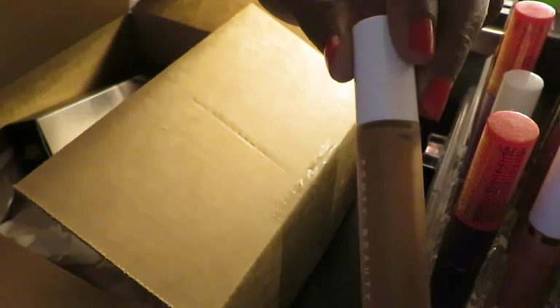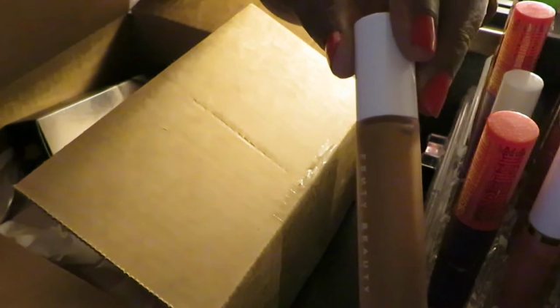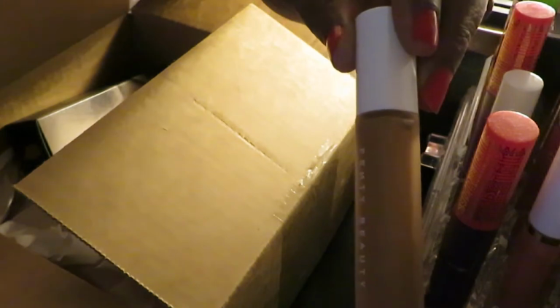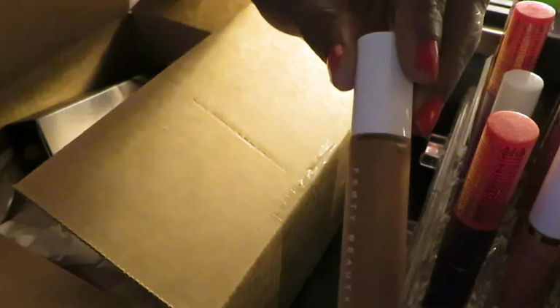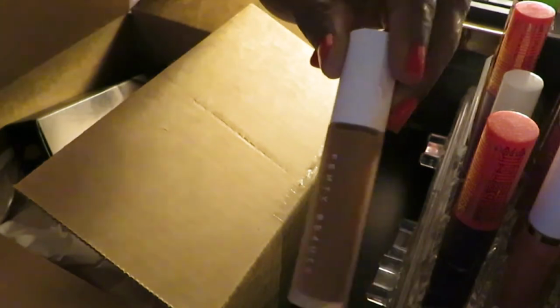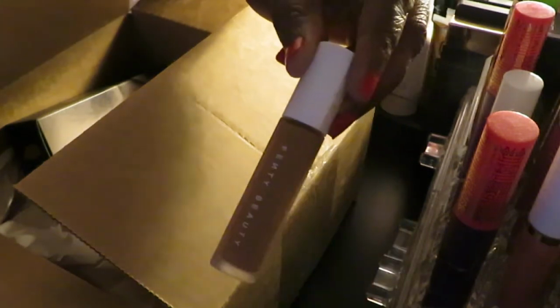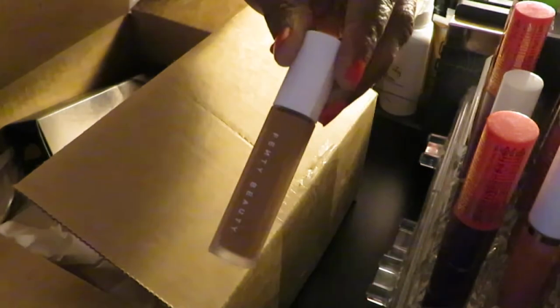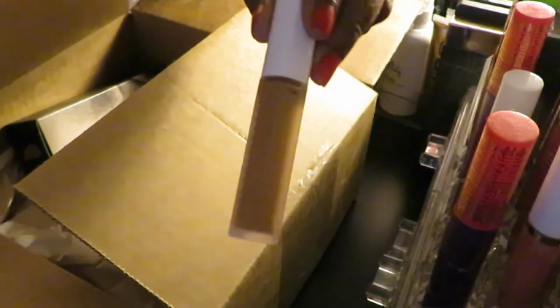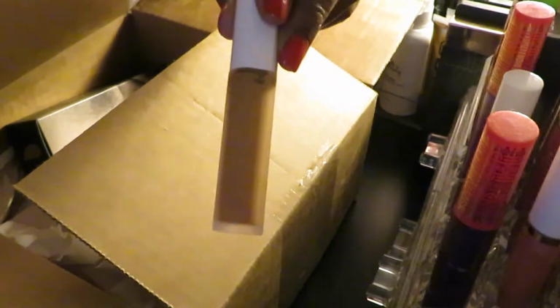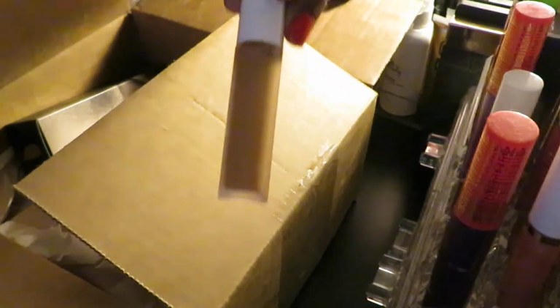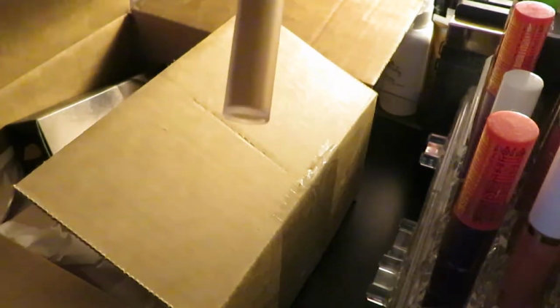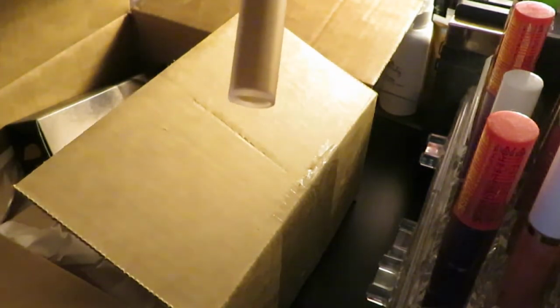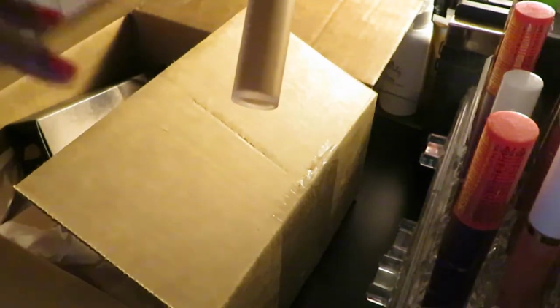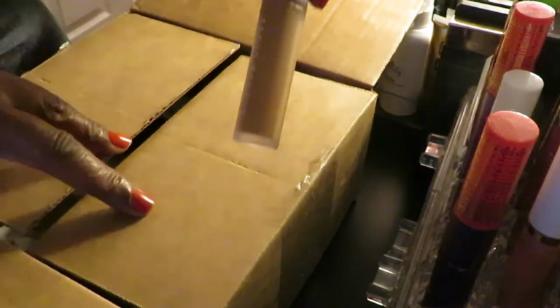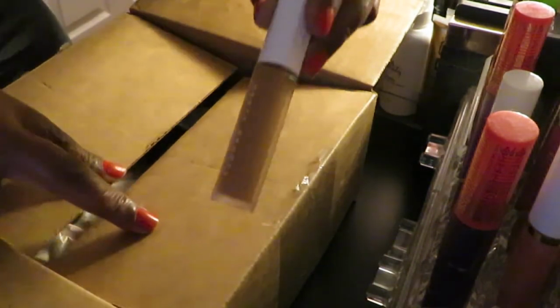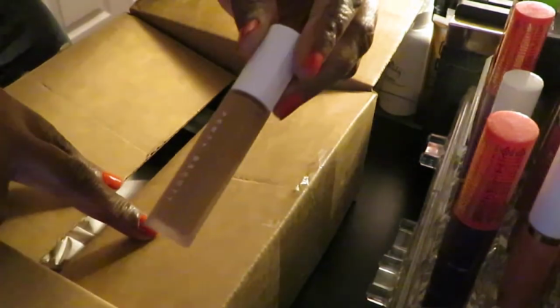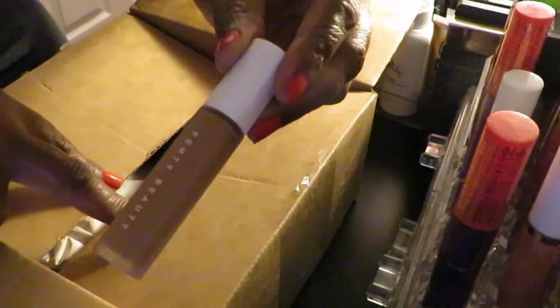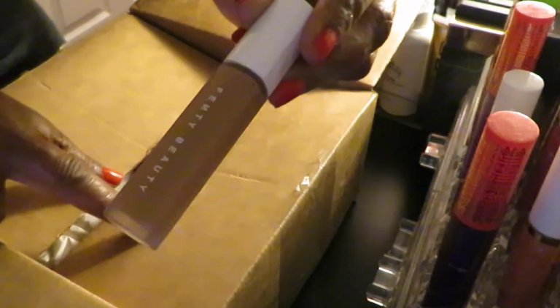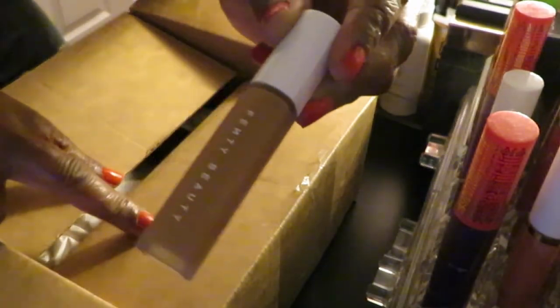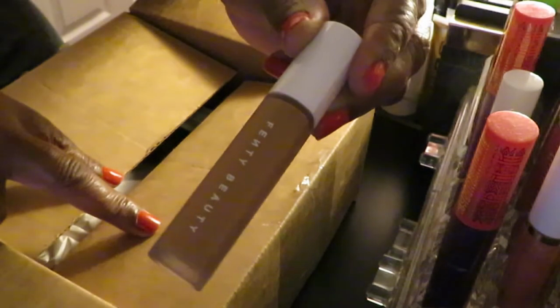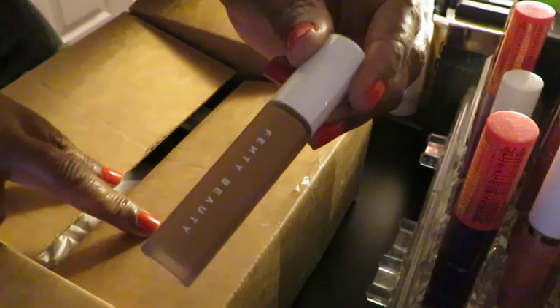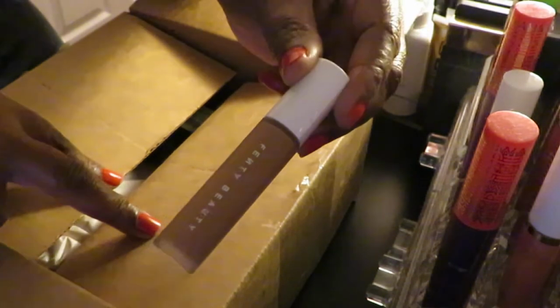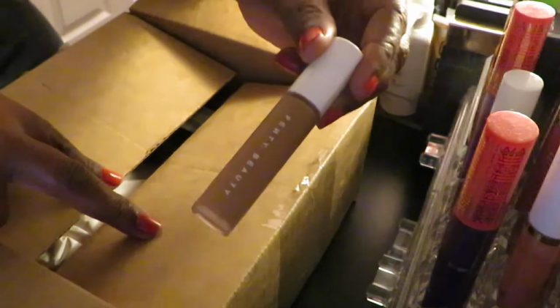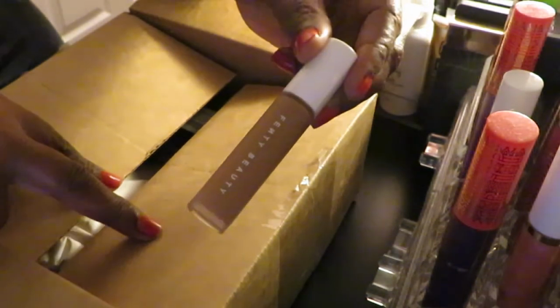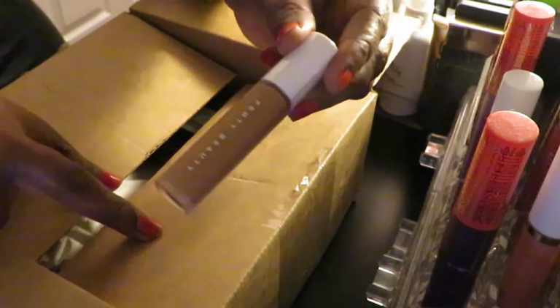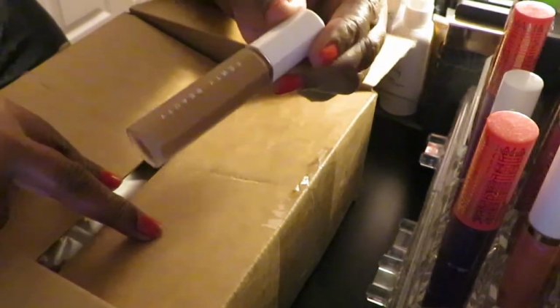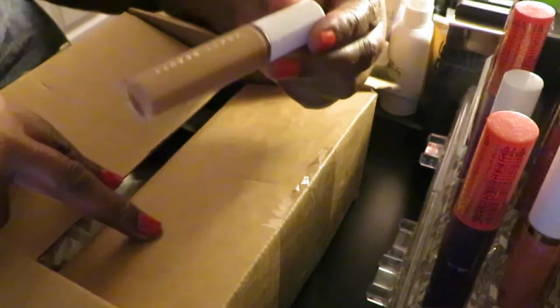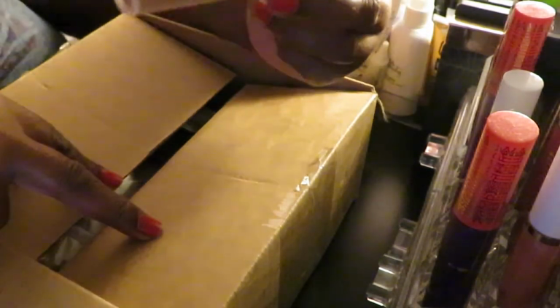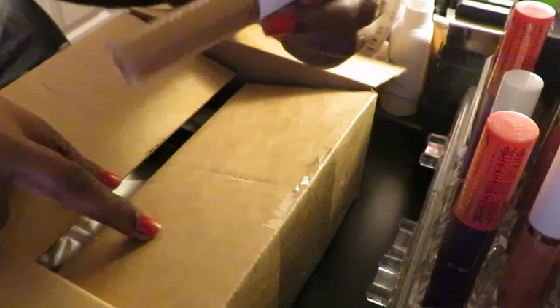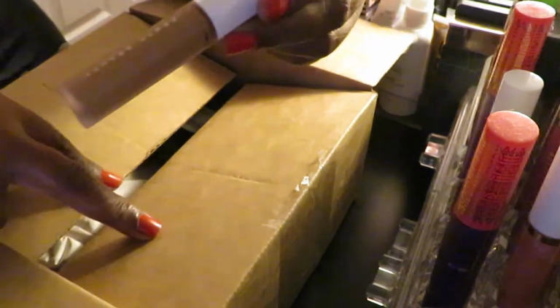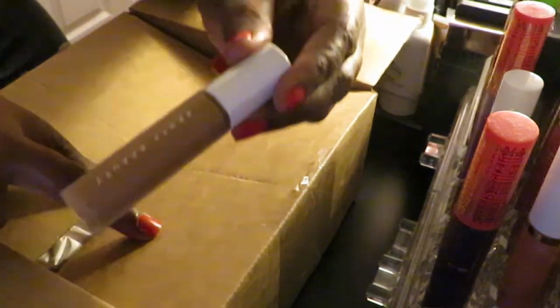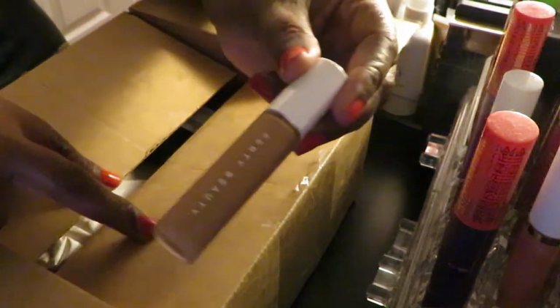I think that's cute, pretty. Let me get the box out of the way so our lighting can come through good.